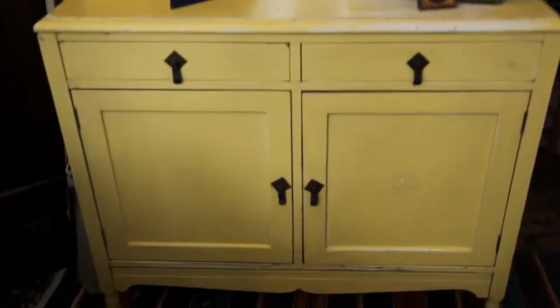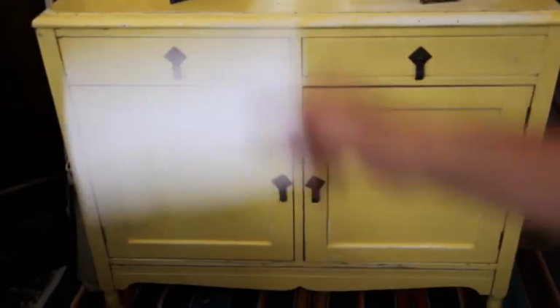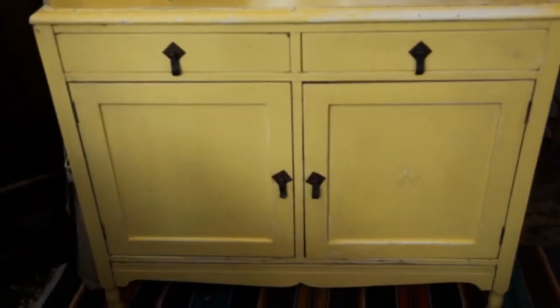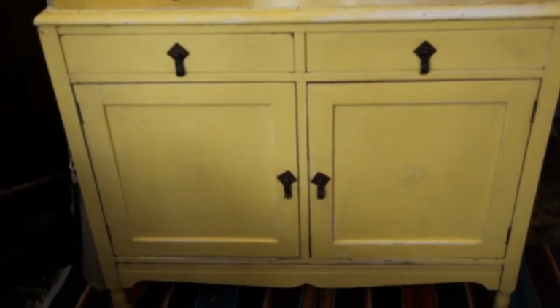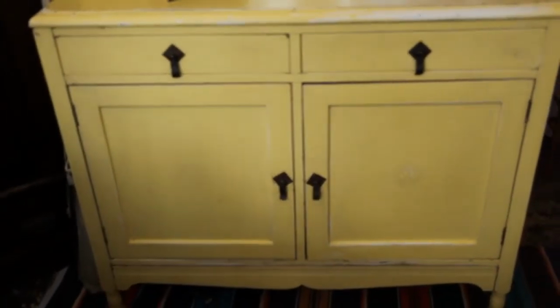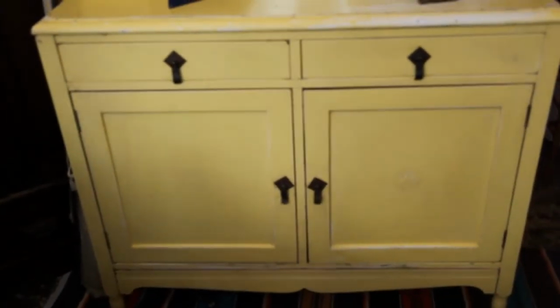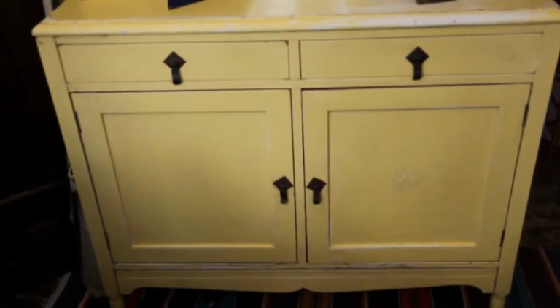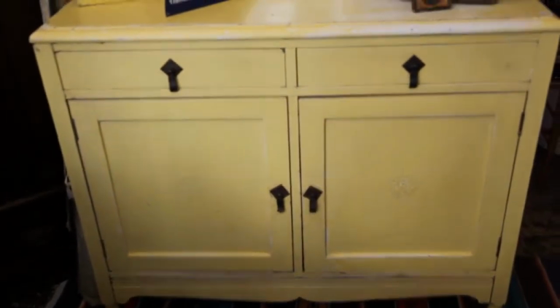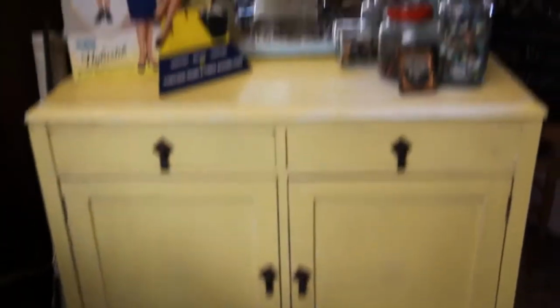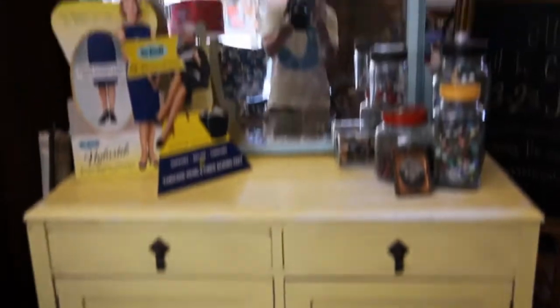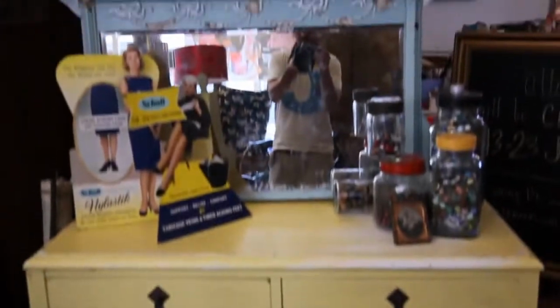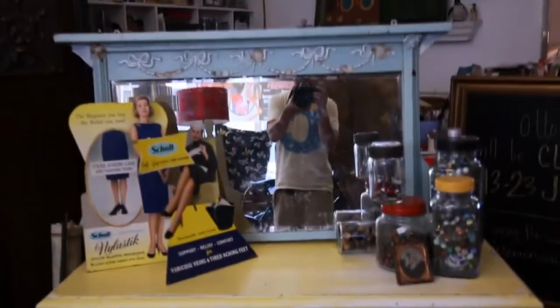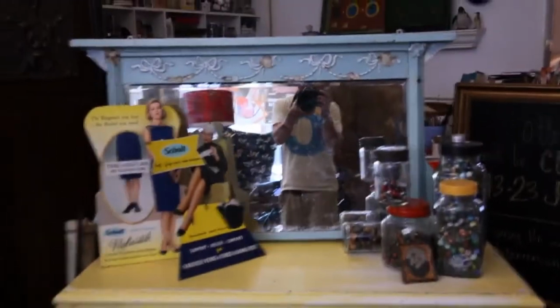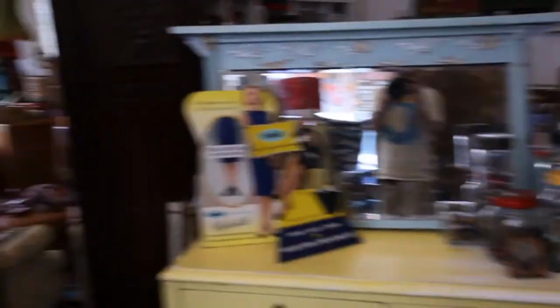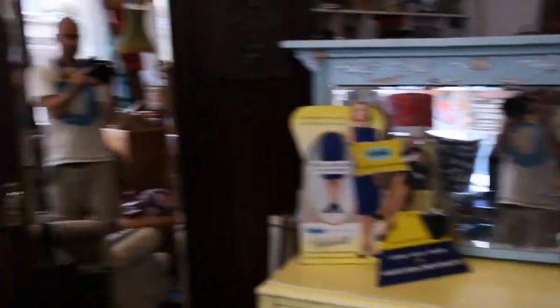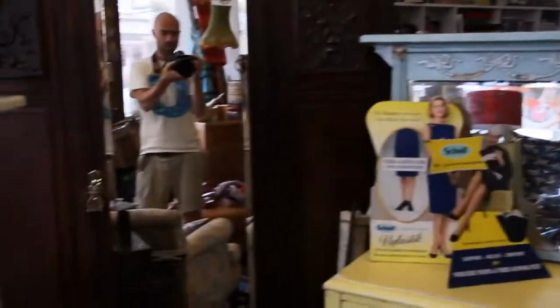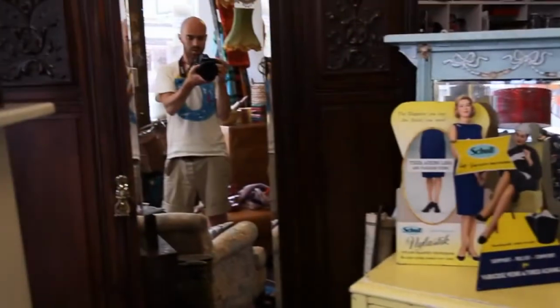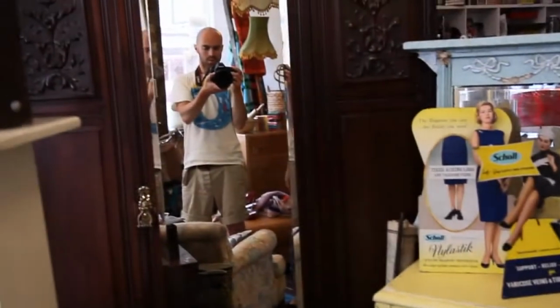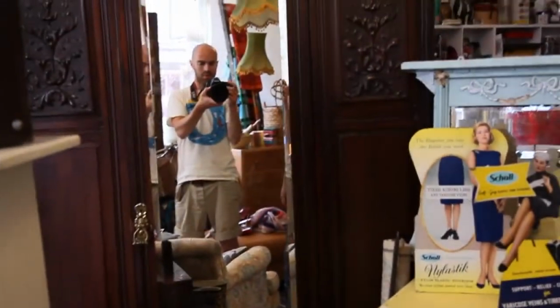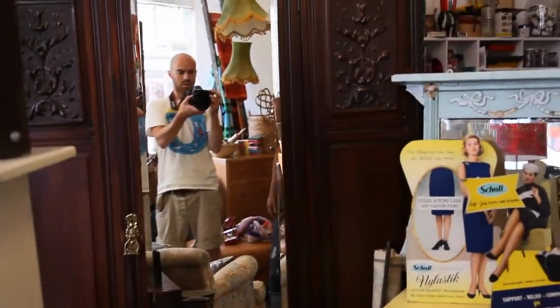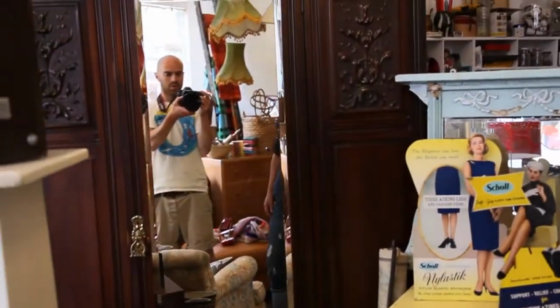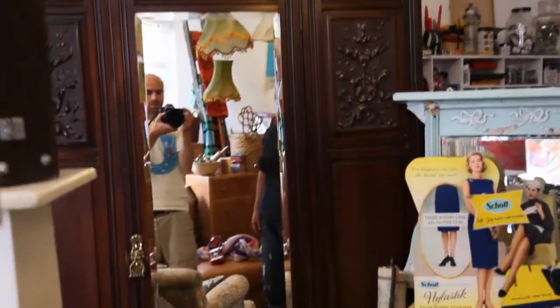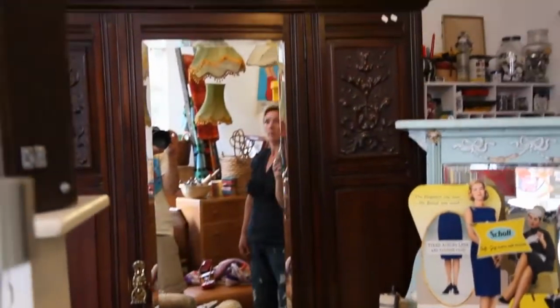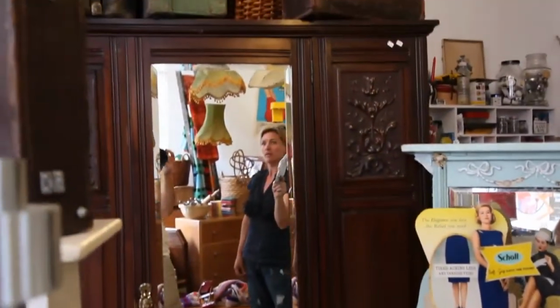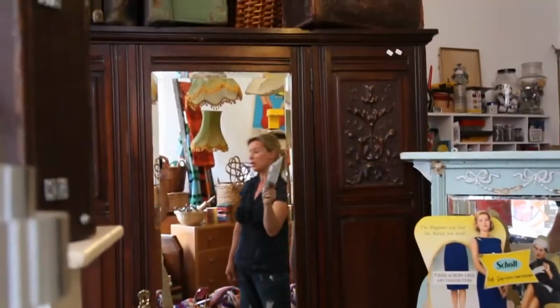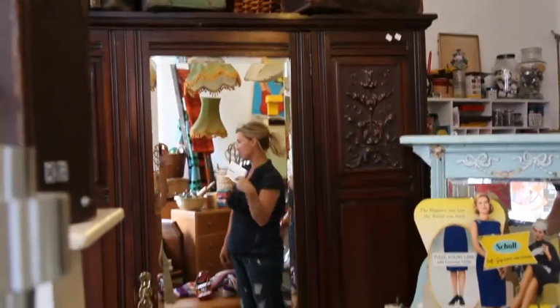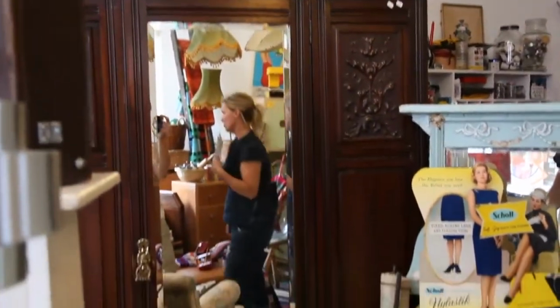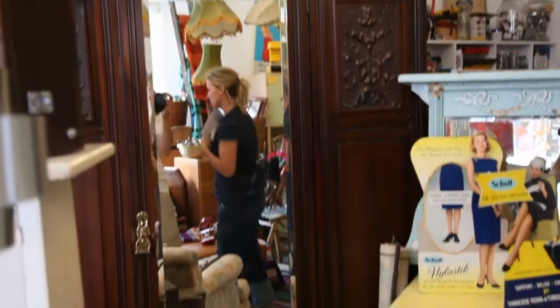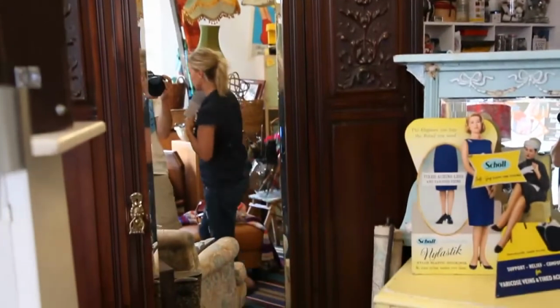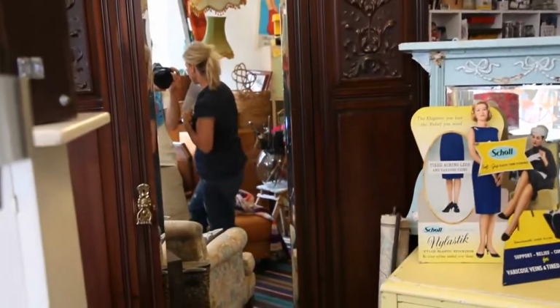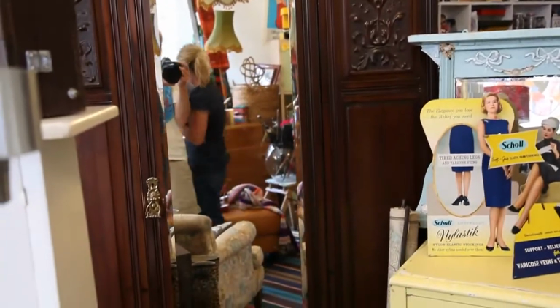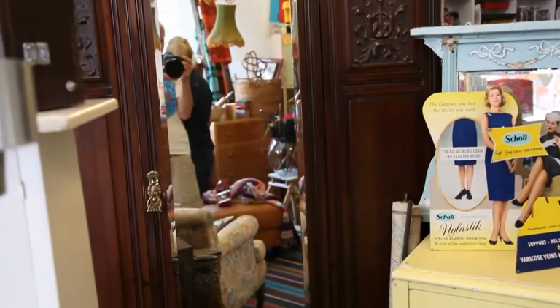The wardrobe's been swapped over, that's a new one now. That'll probably get painted, actually. That might get a pale grey or a cream colour paint. Cool.